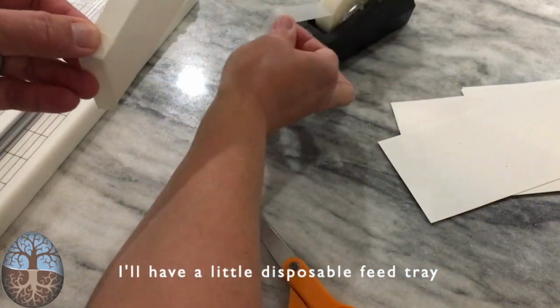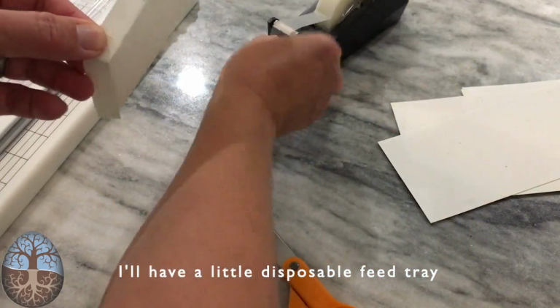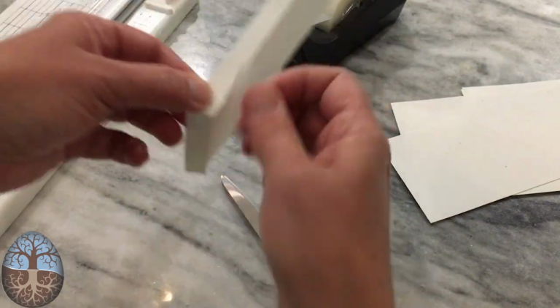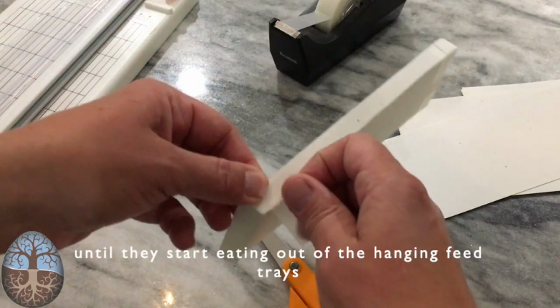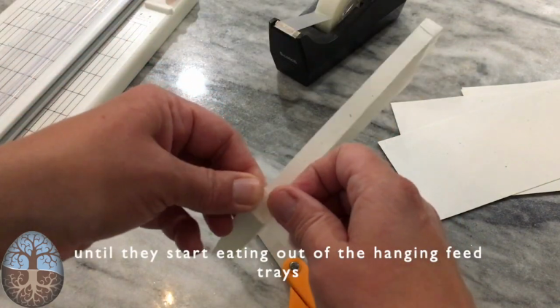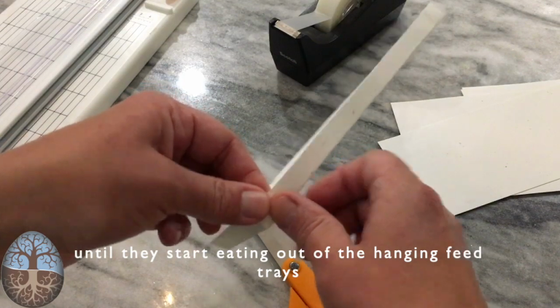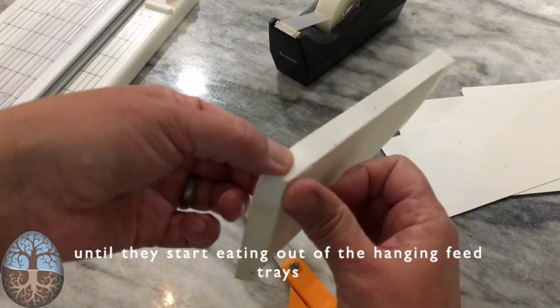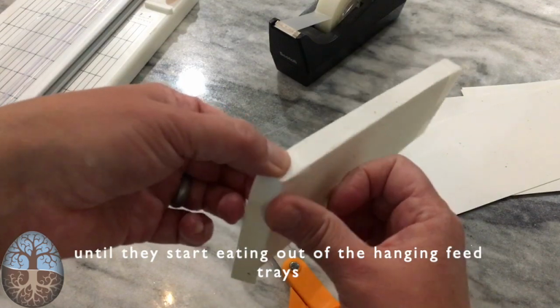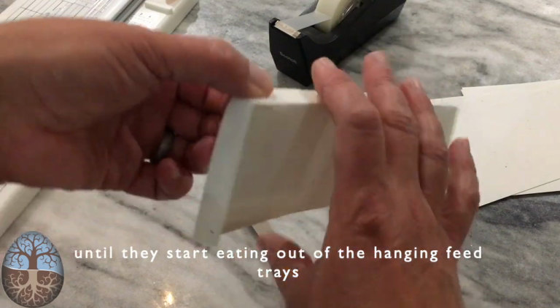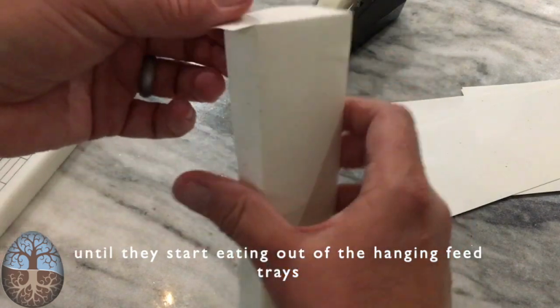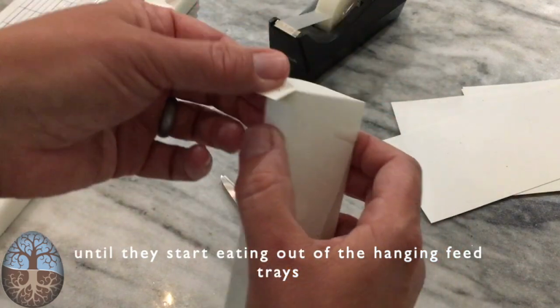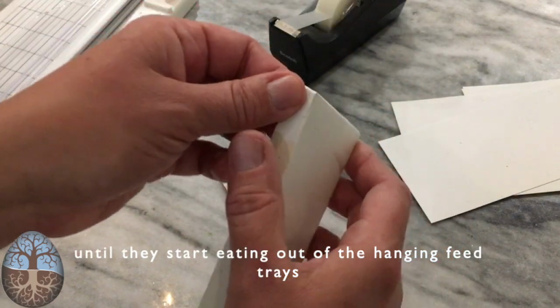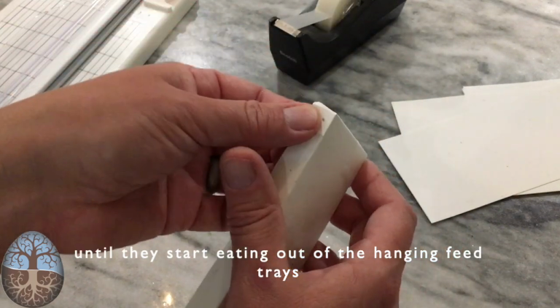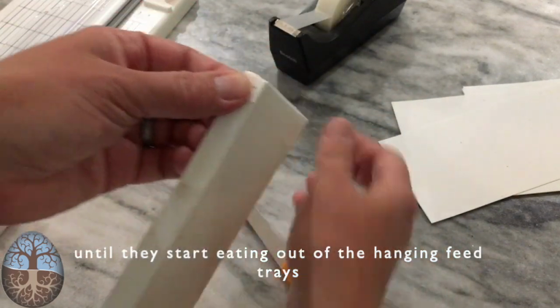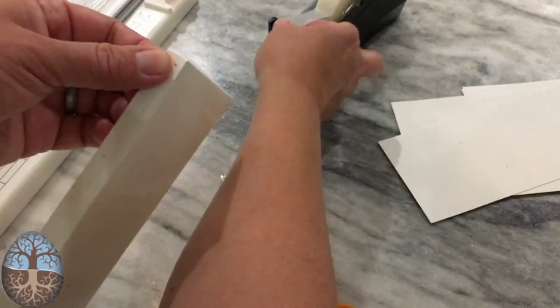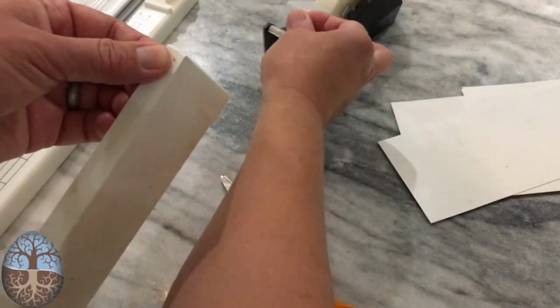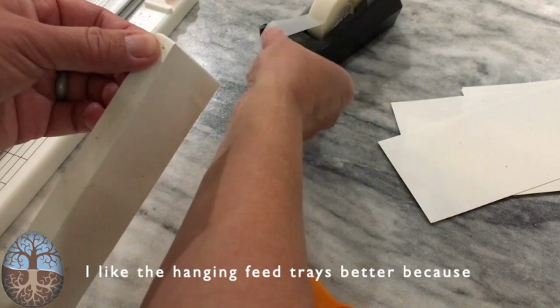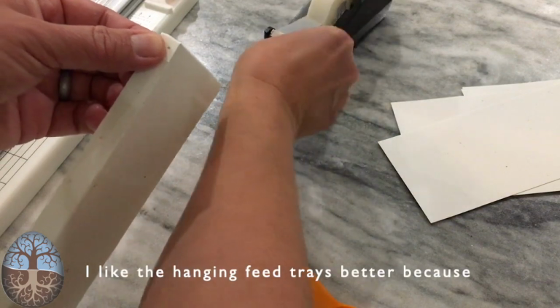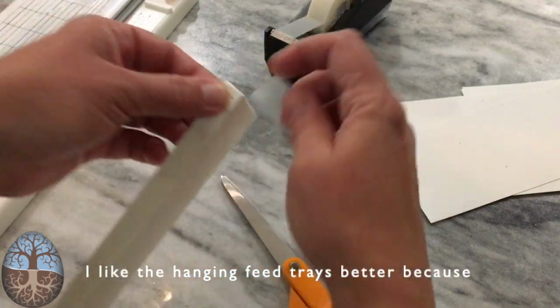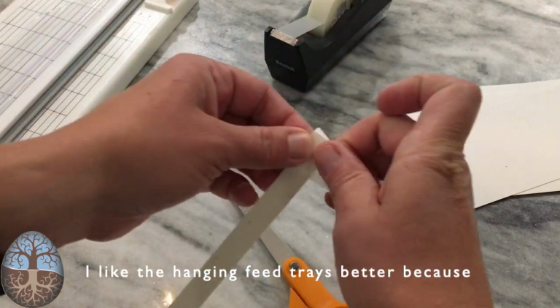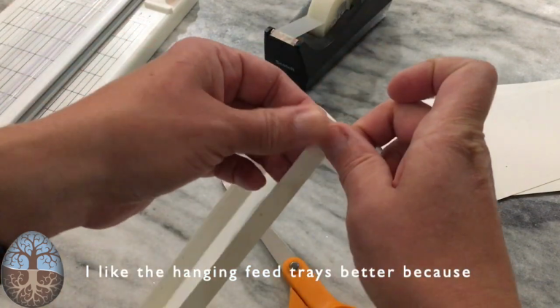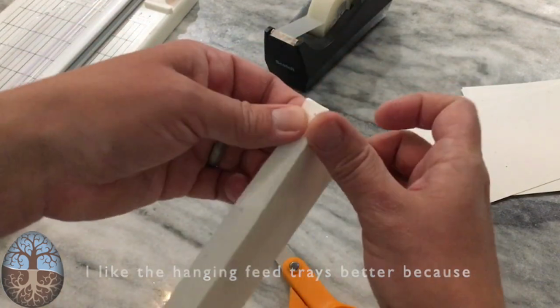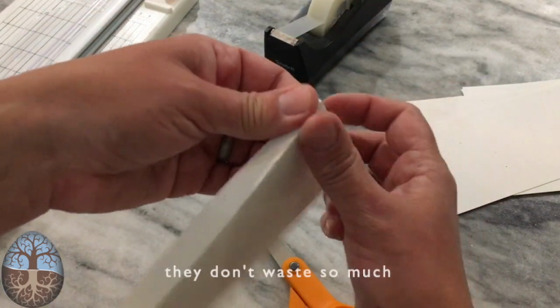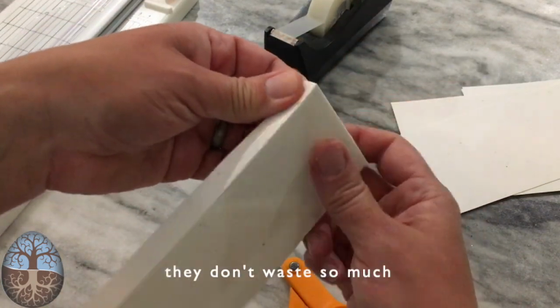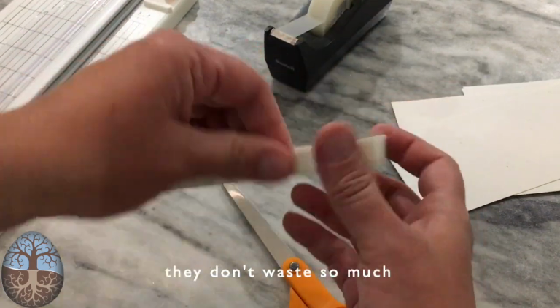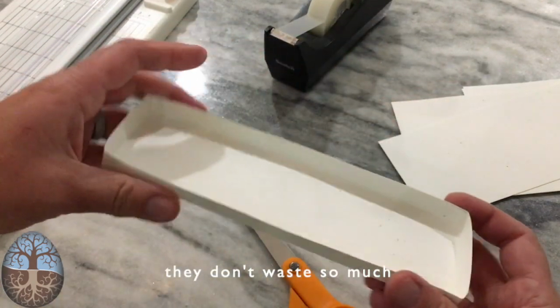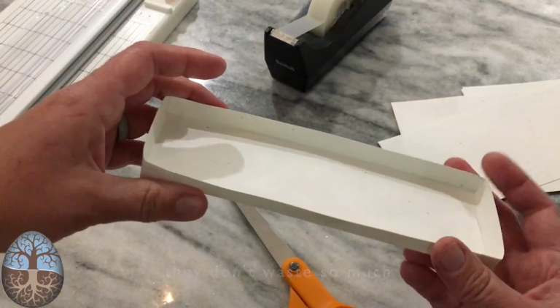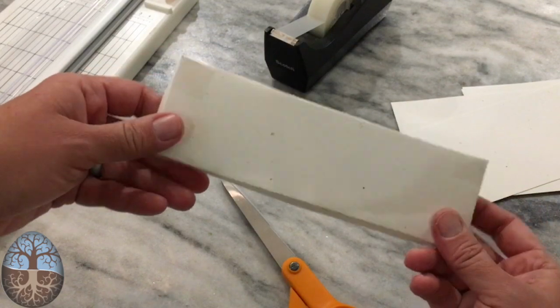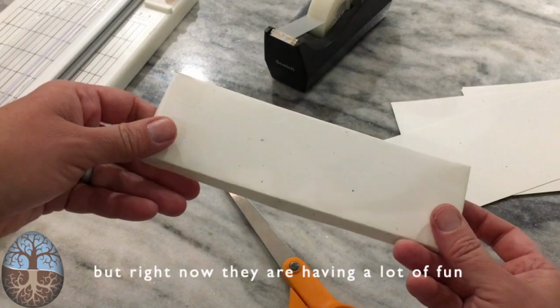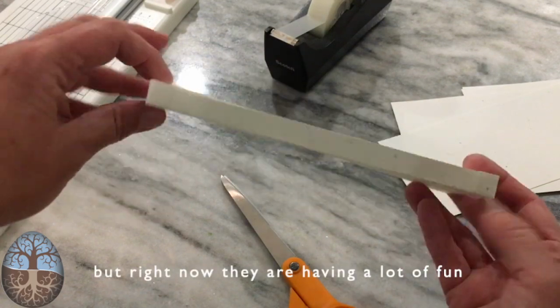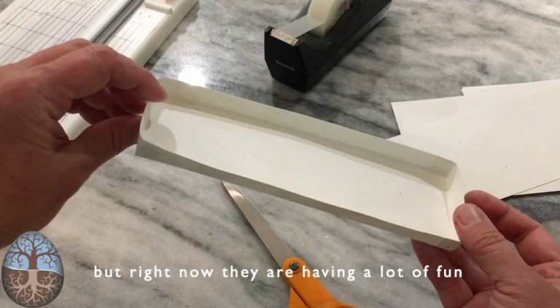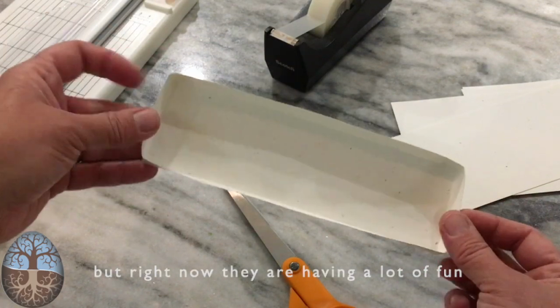This works as a disposable feed tray until they start eating out of the hanging trays. I like the hanging feed trays better because they don't waste as much, but right now the chicks are having a lot of fun pecking around in these.